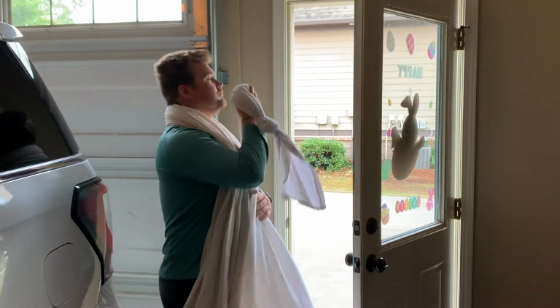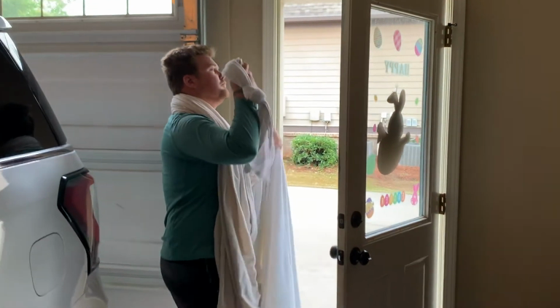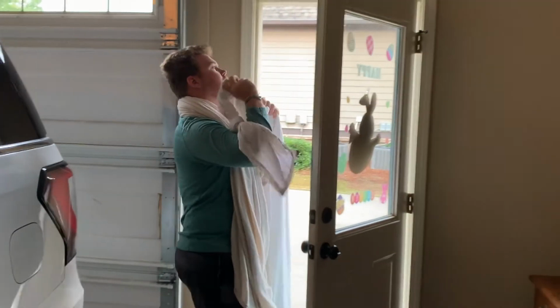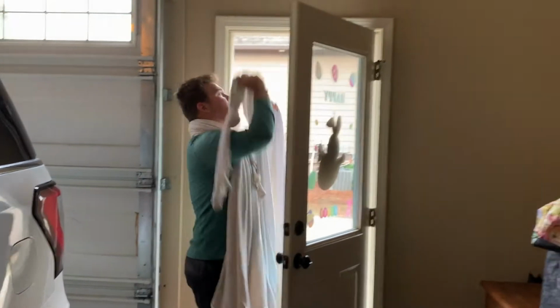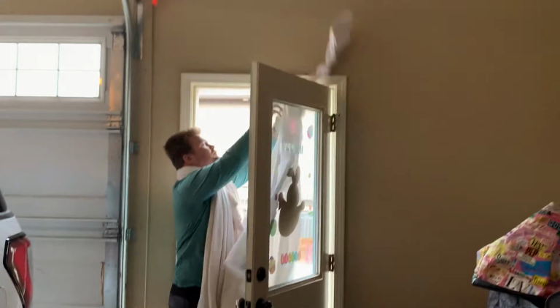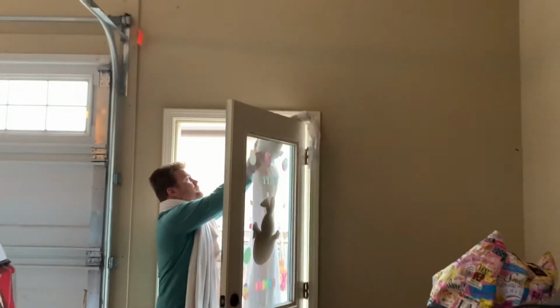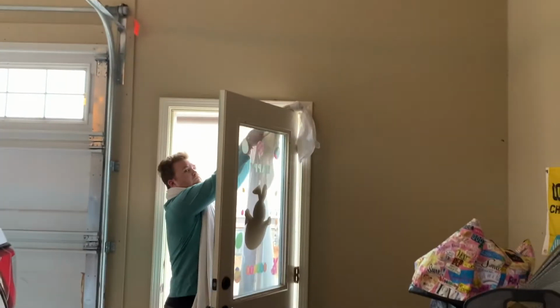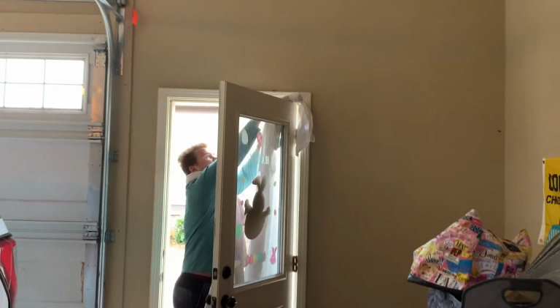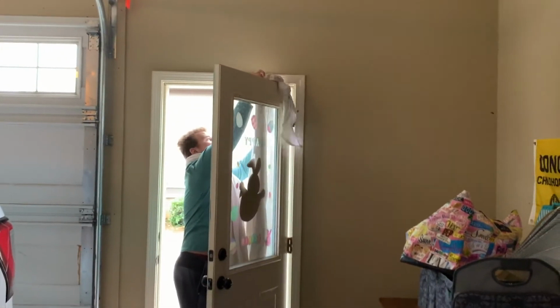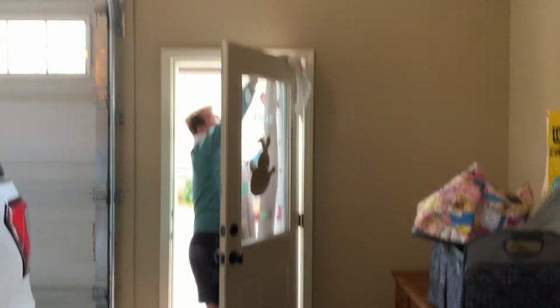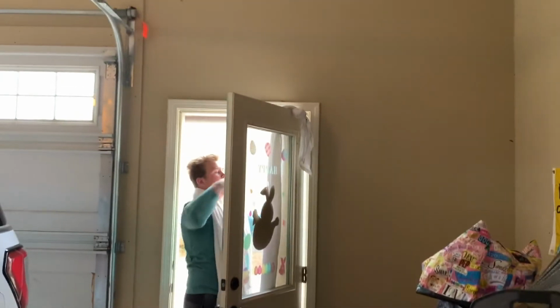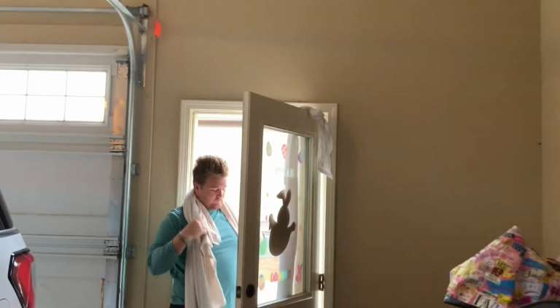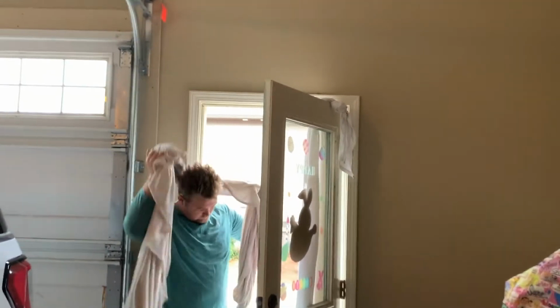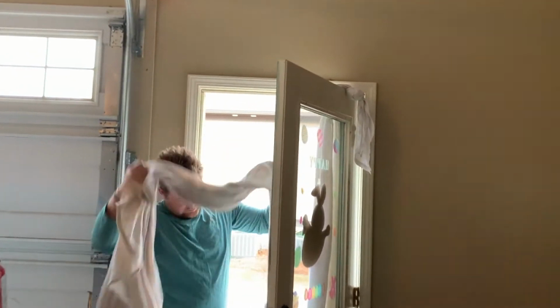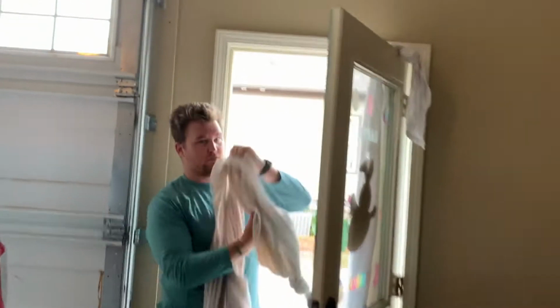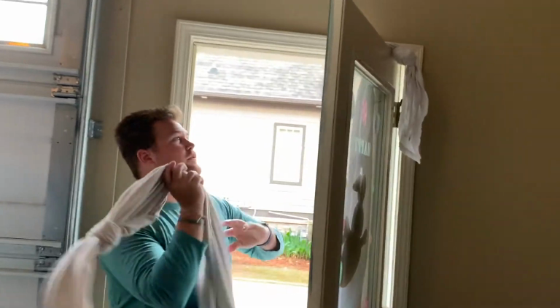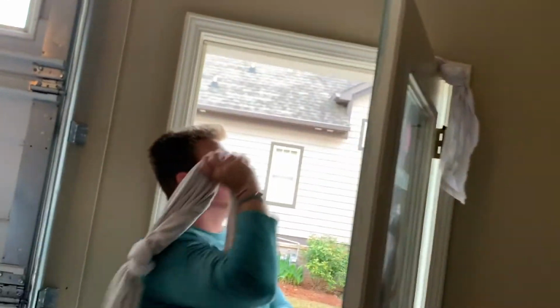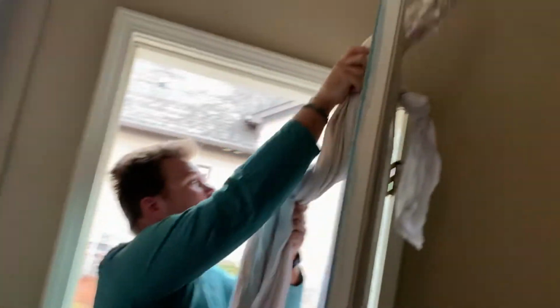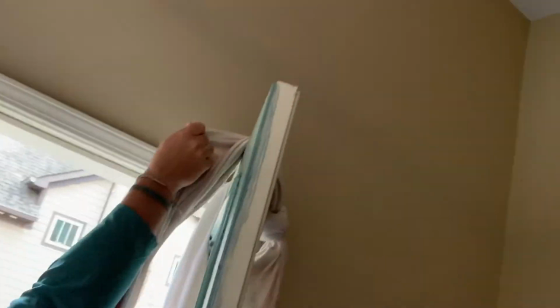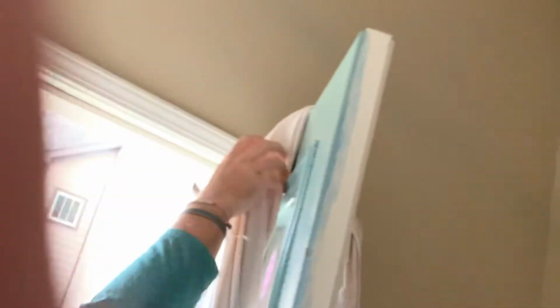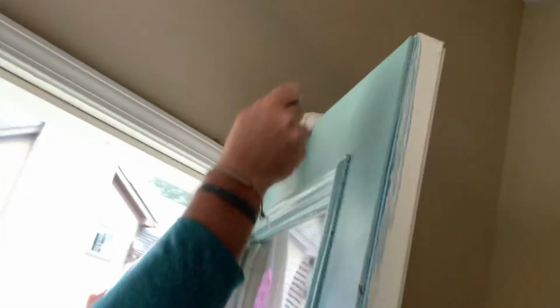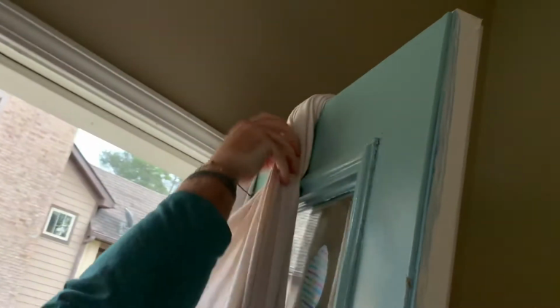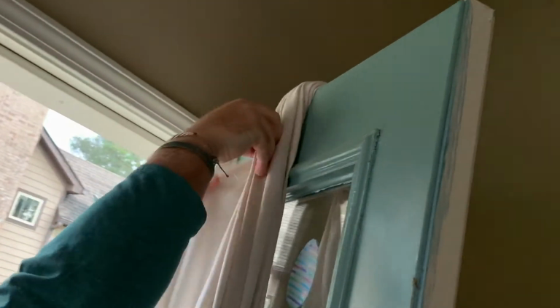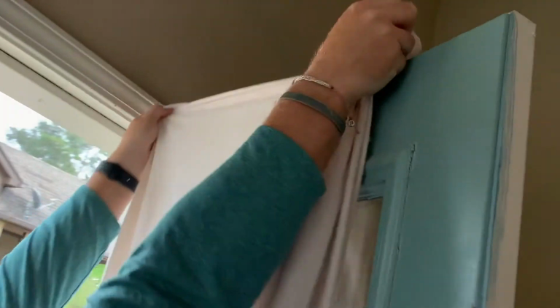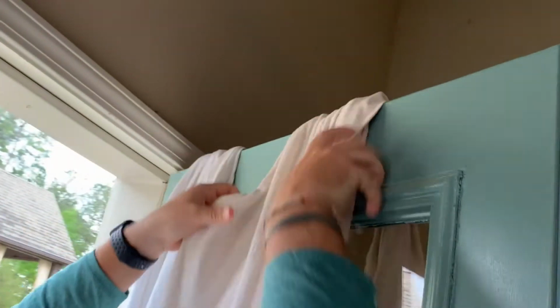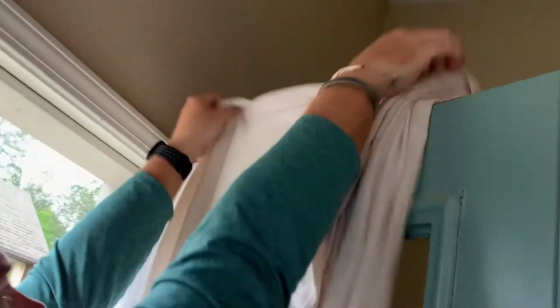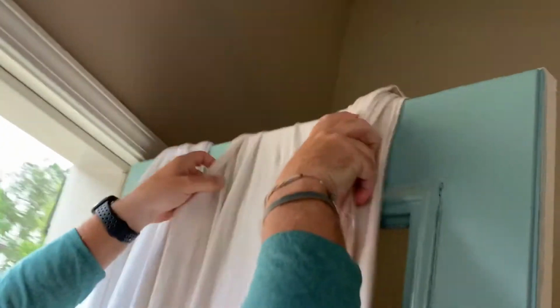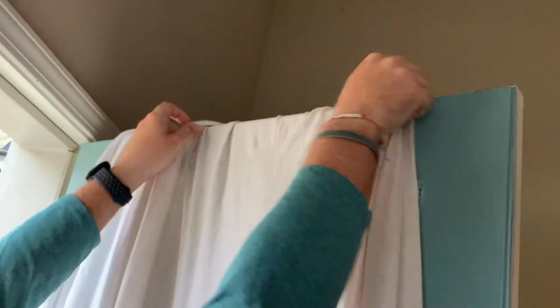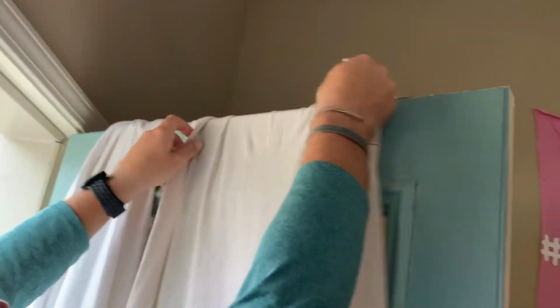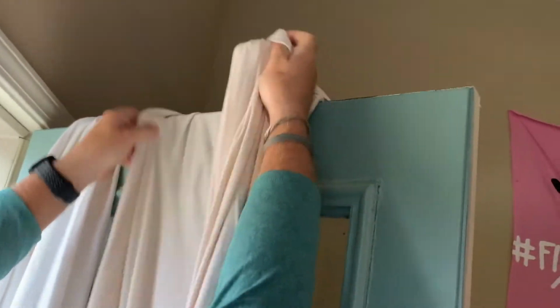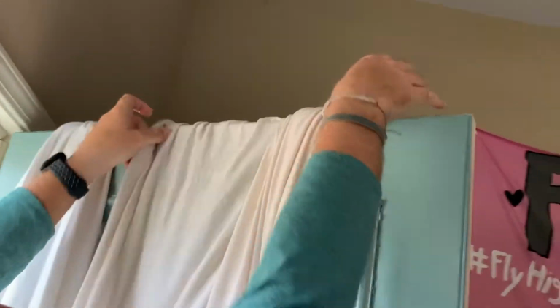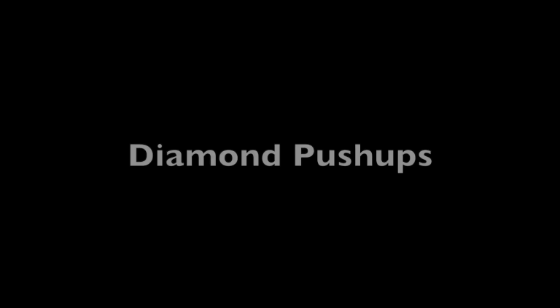What I'm doing here is tying knots in the bedsheets and throwing them over the door. Once laid out, you can then shut the door. The sets and reps that we'll be using here will be two sets of each exercise, doing as many reps as you can do.